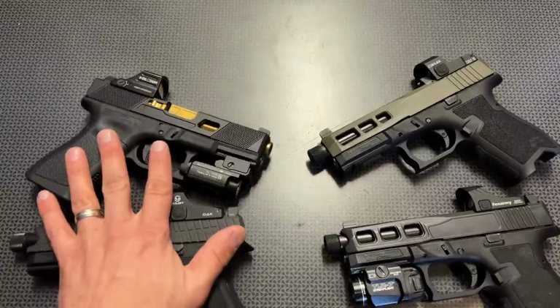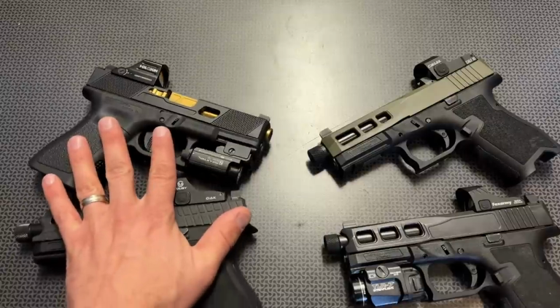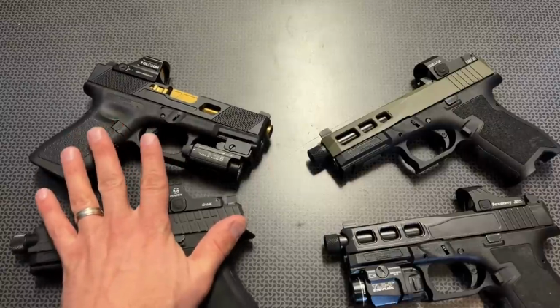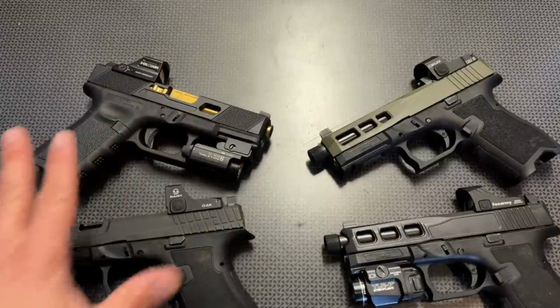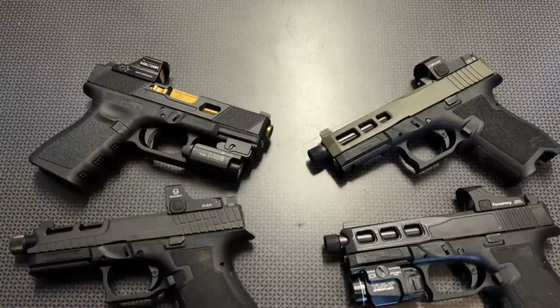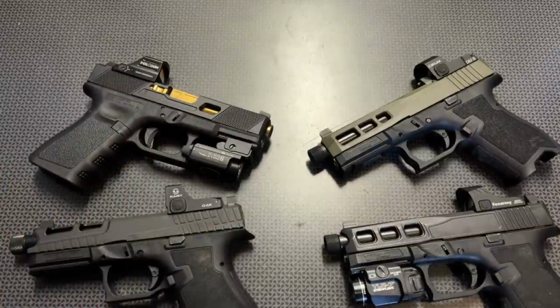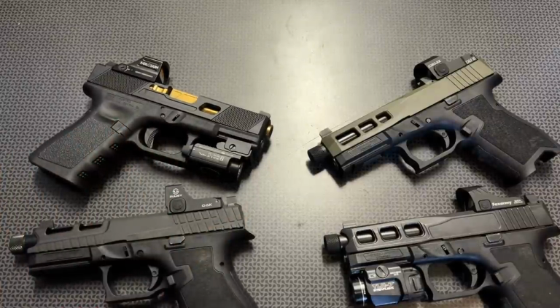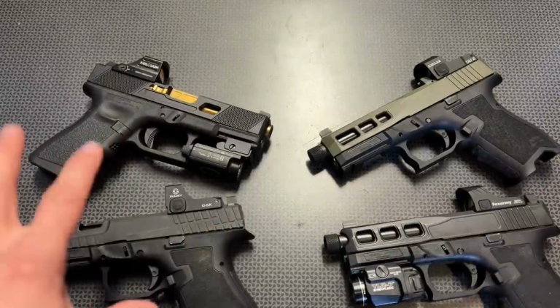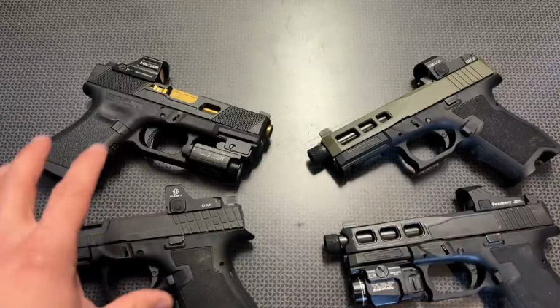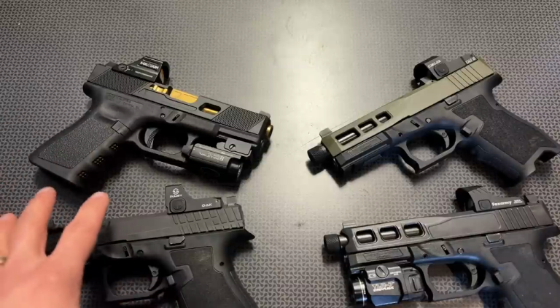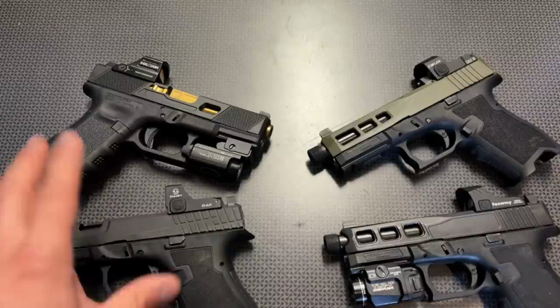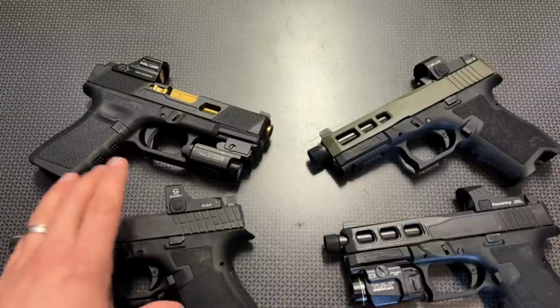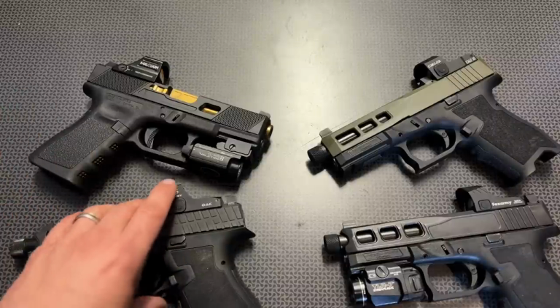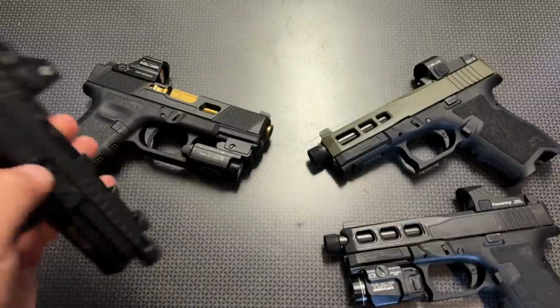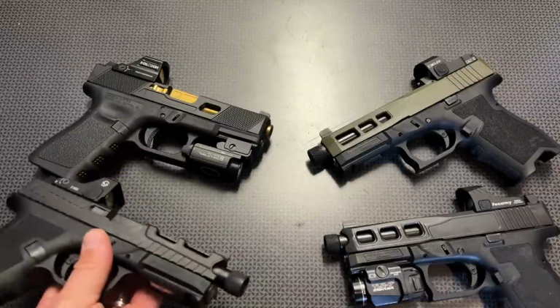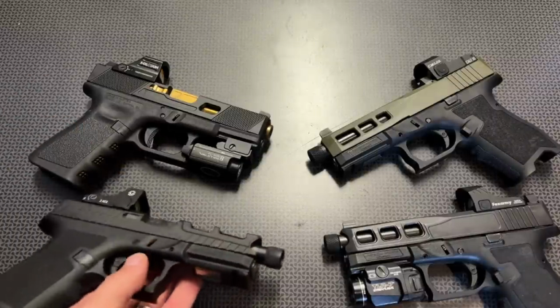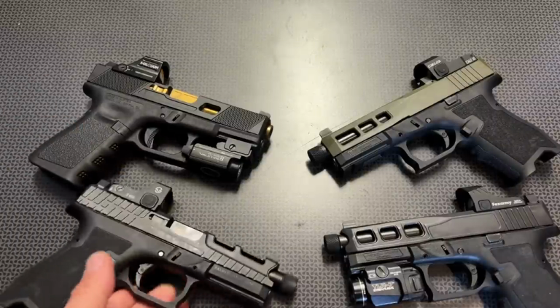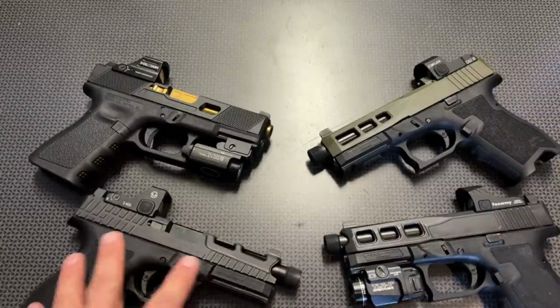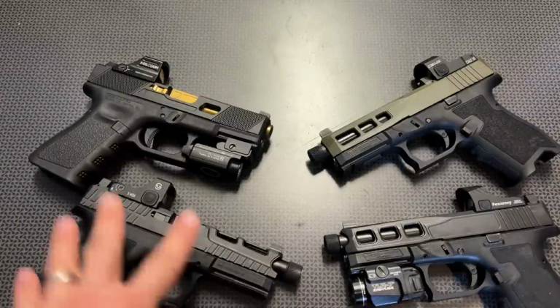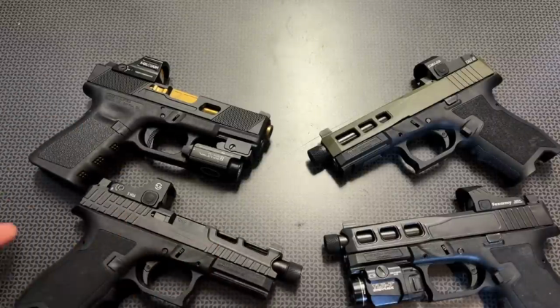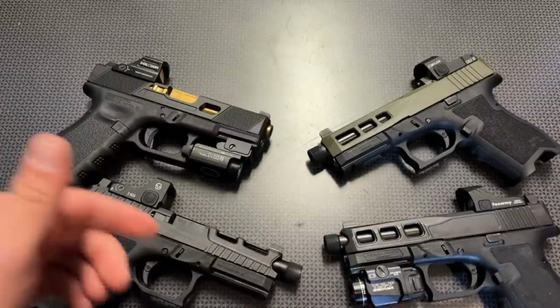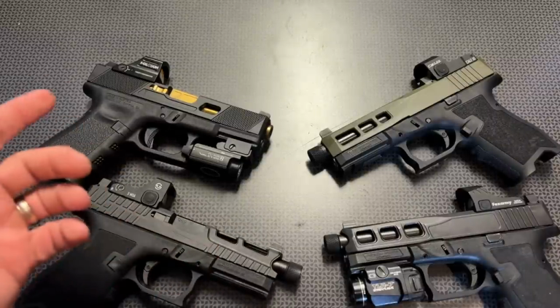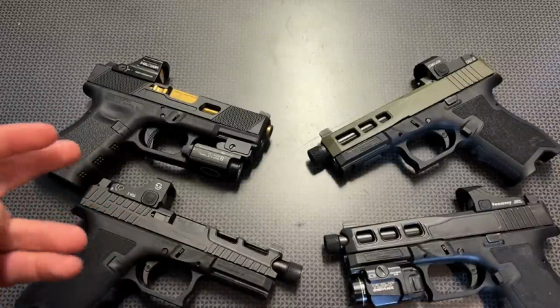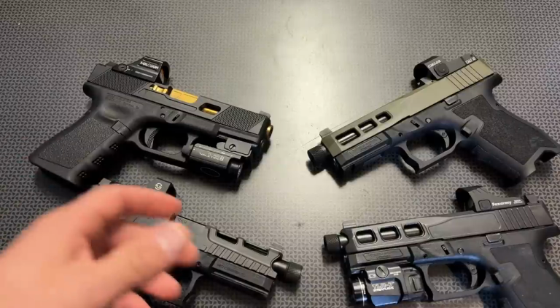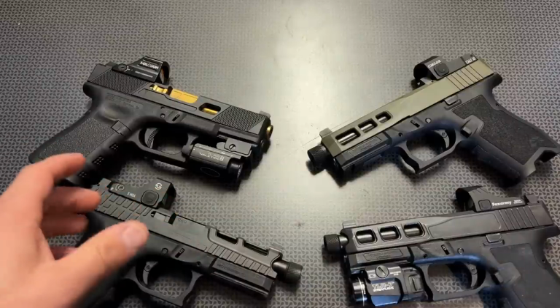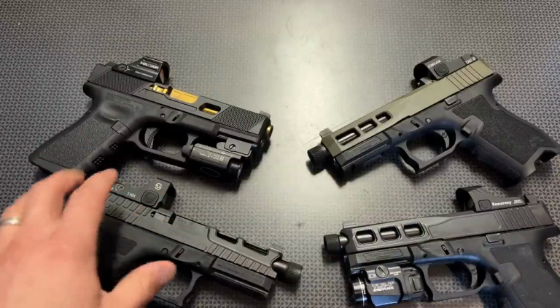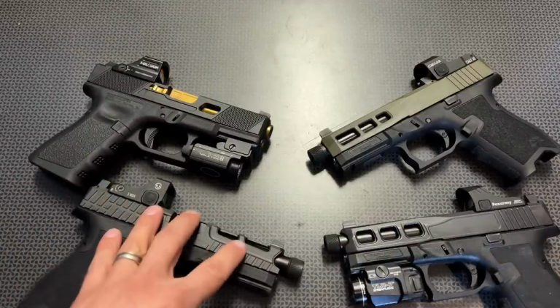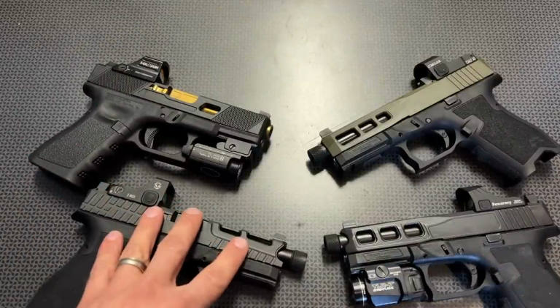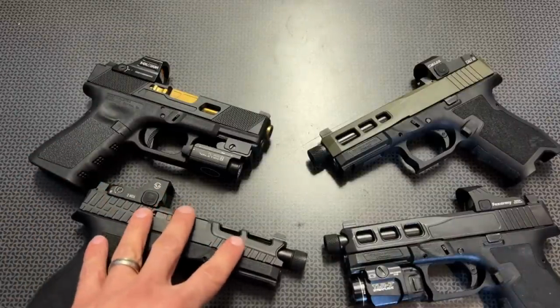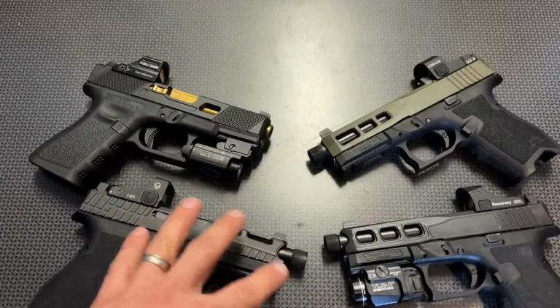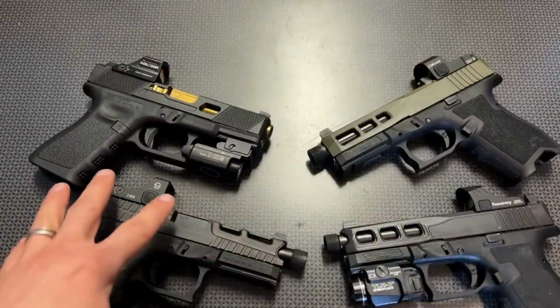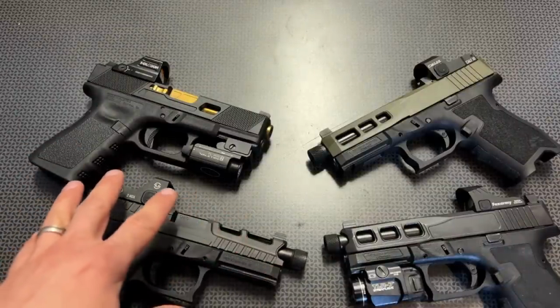That's why in my opinion I always recommend grabbing the RMR cut optic if you have the option. So if you're on PSA's website and you see one of the deals on my campsite page, or you see one of my stories on an RMR cut slide — that's what I would recommend.